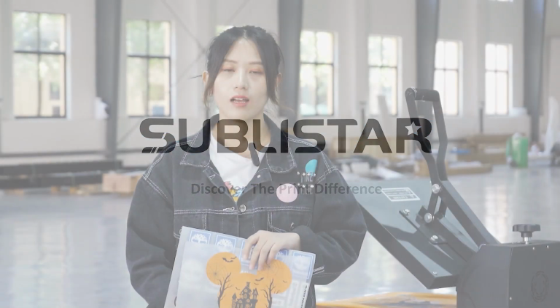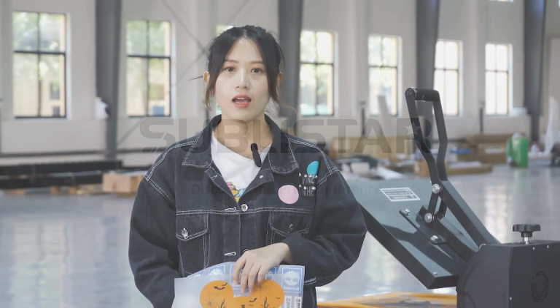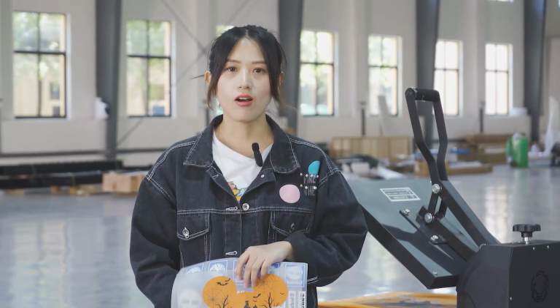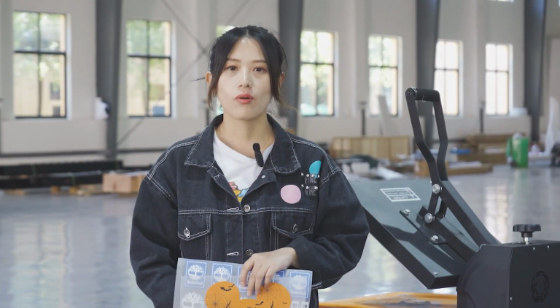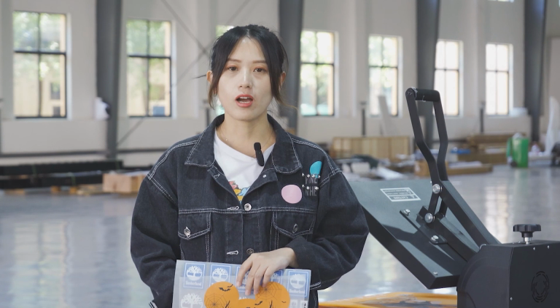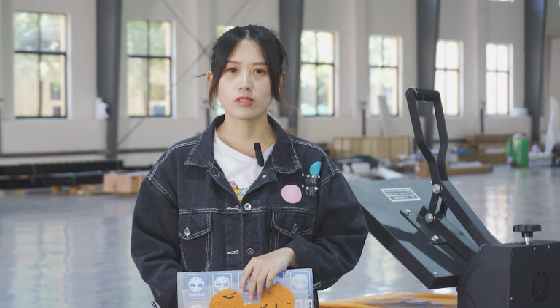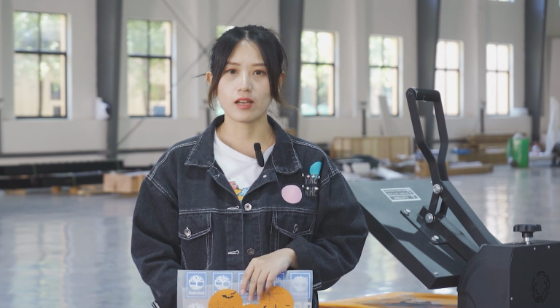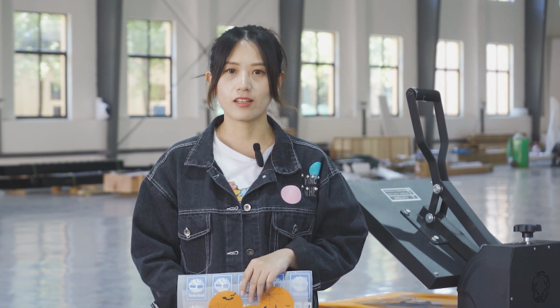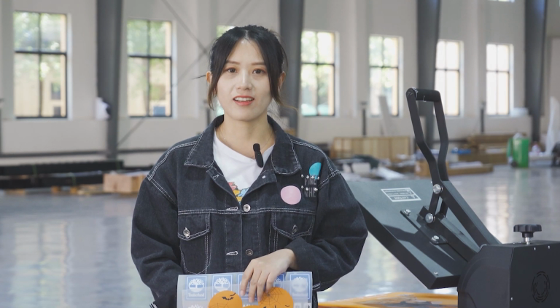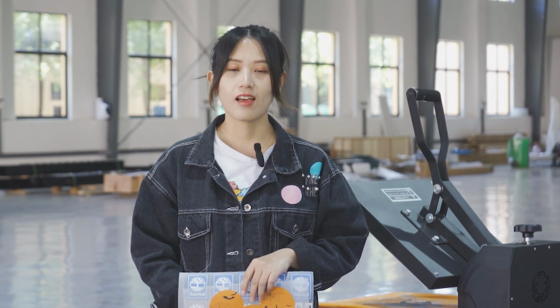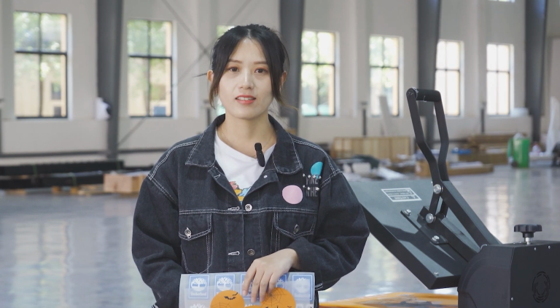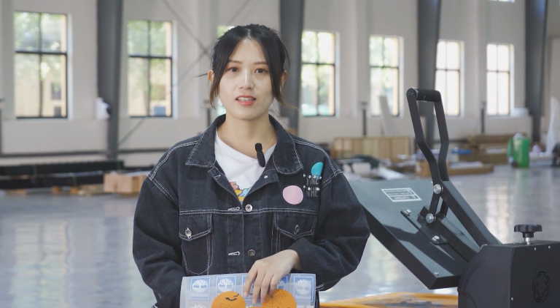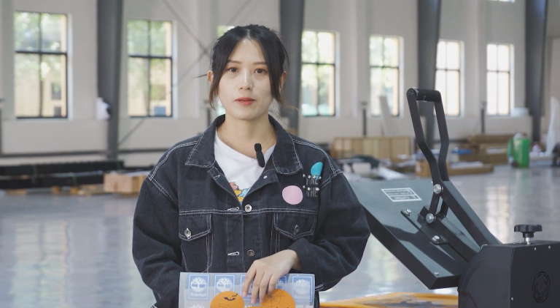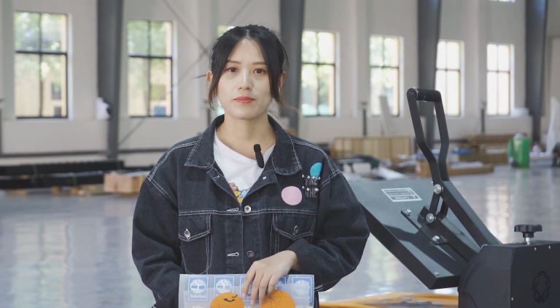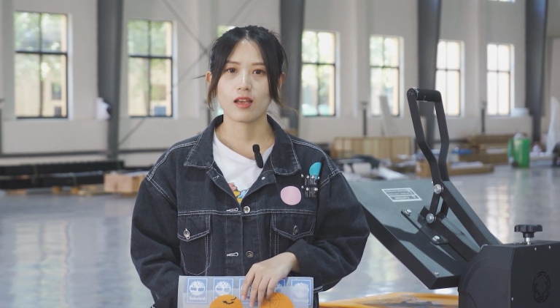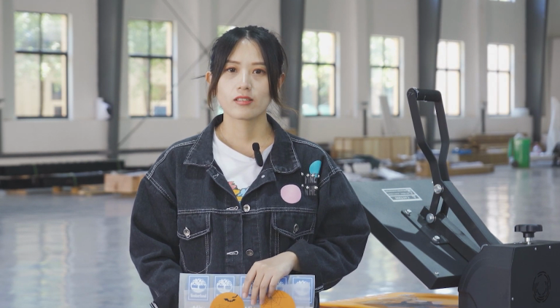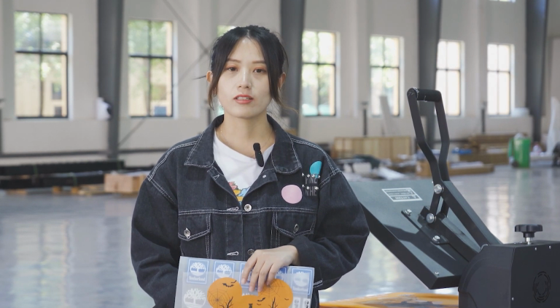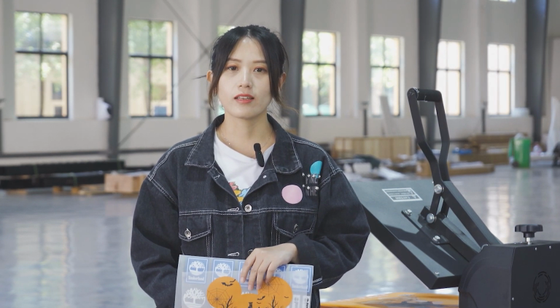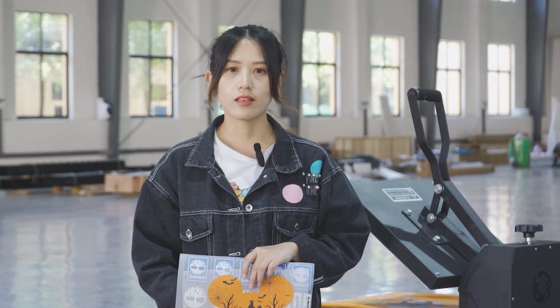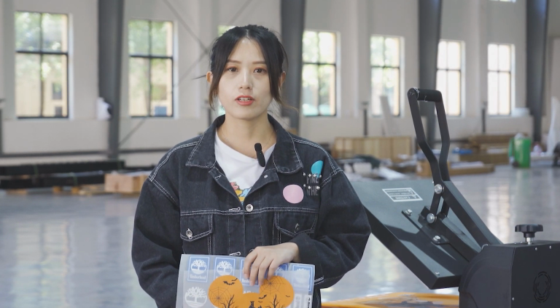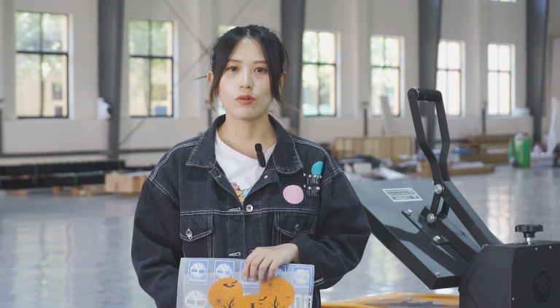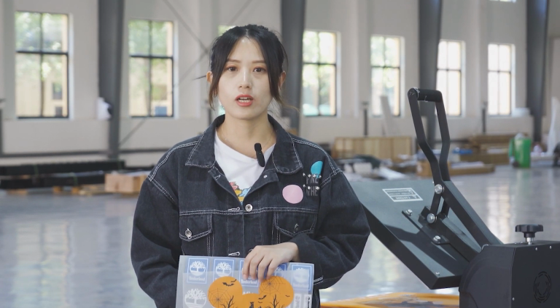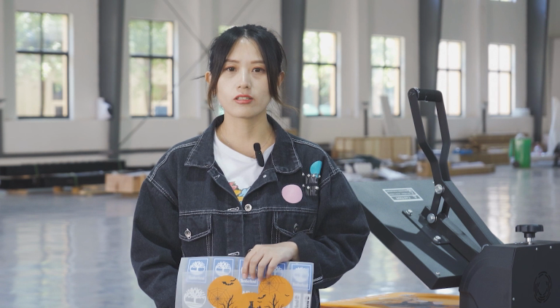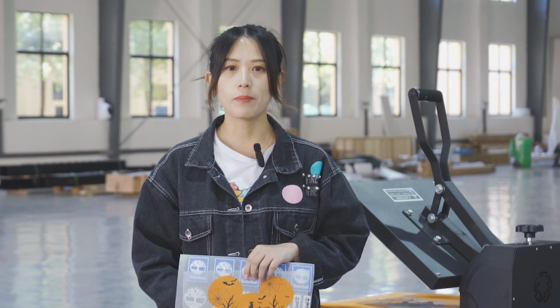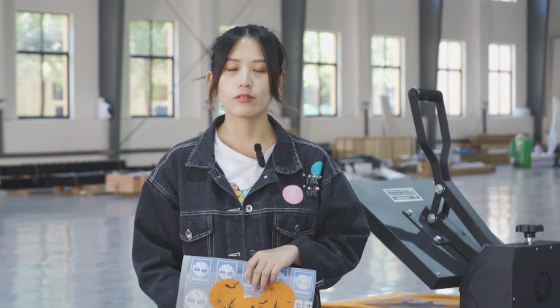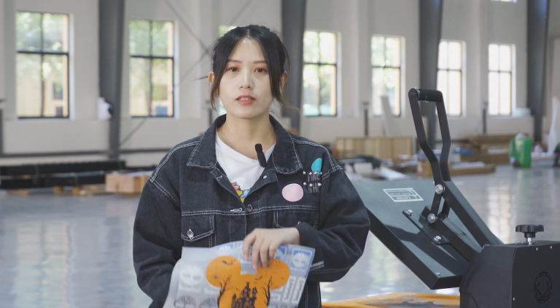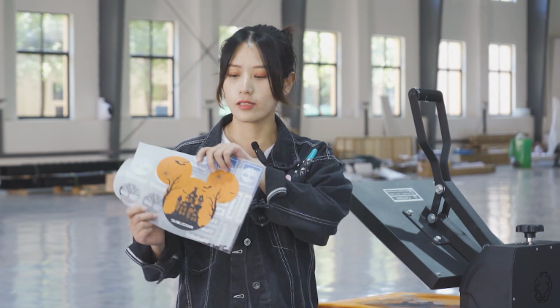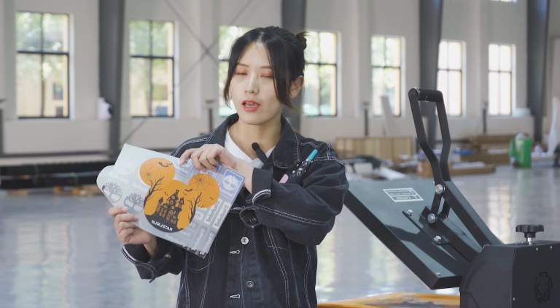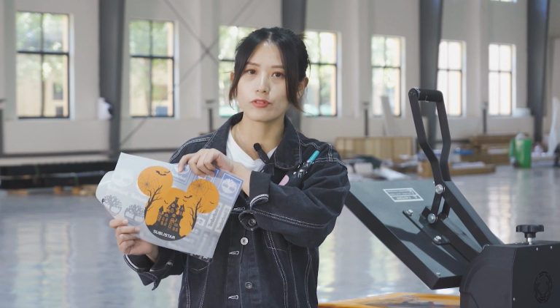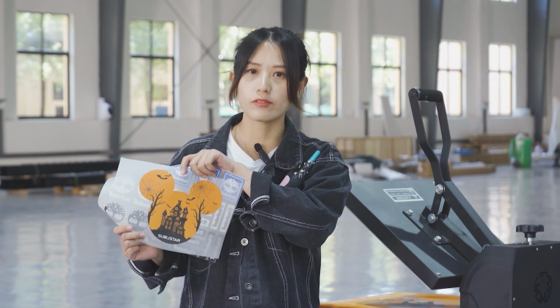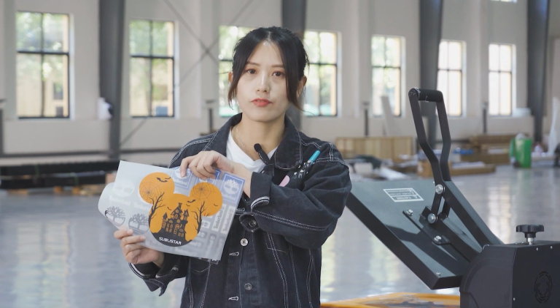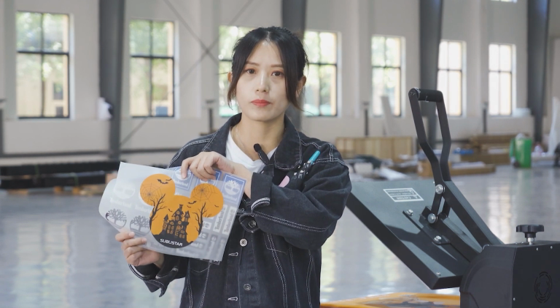Hi all, welcome to Substar channel. This is Sarah. Today in this video, we're going to talk about the DTF transfer film.